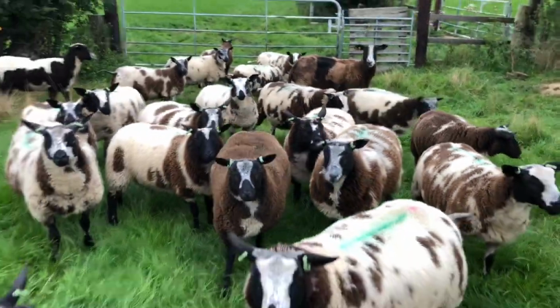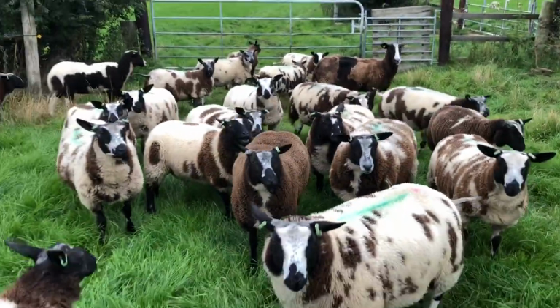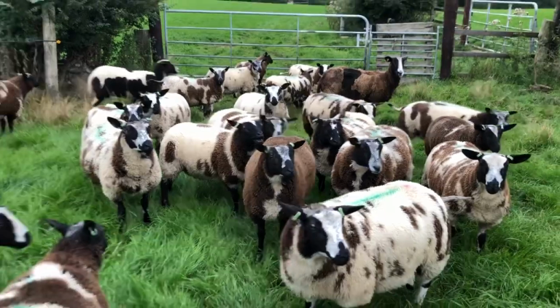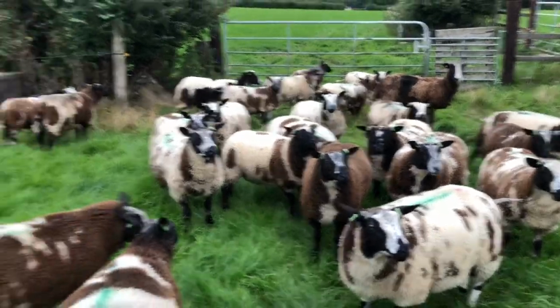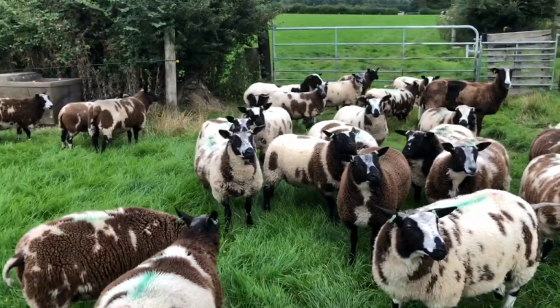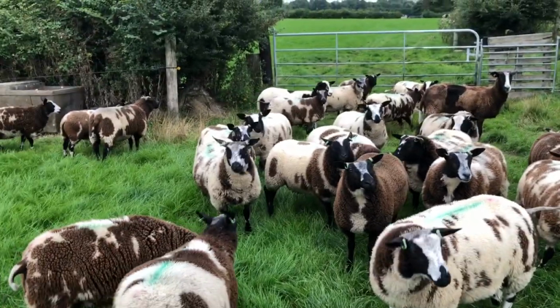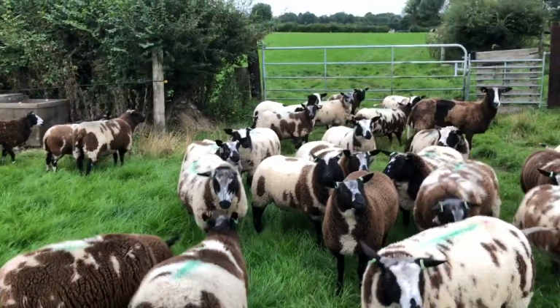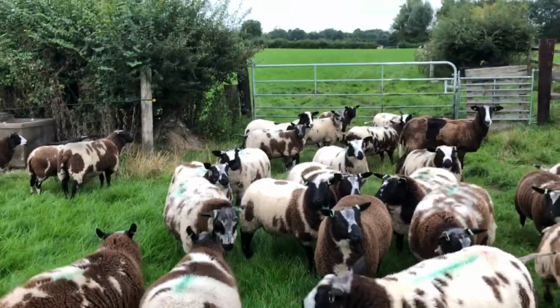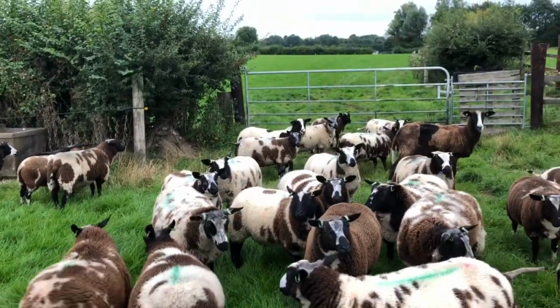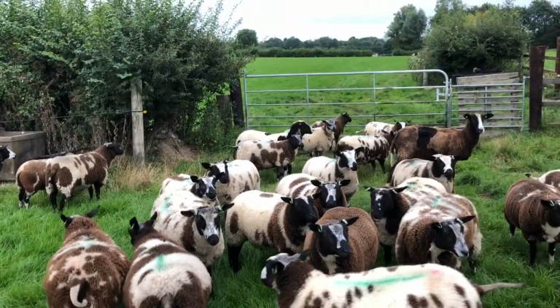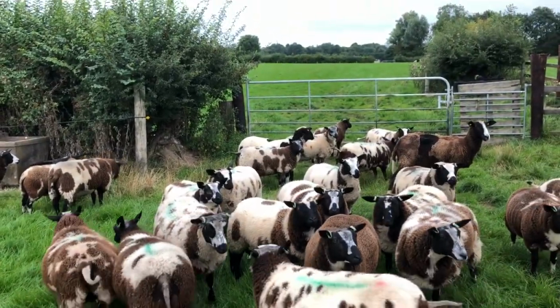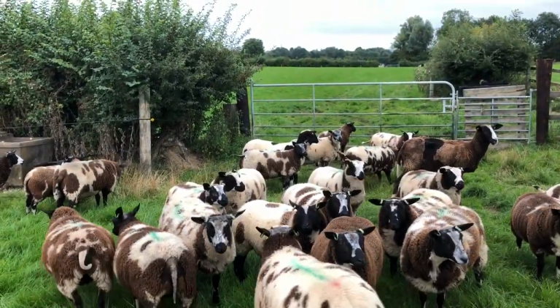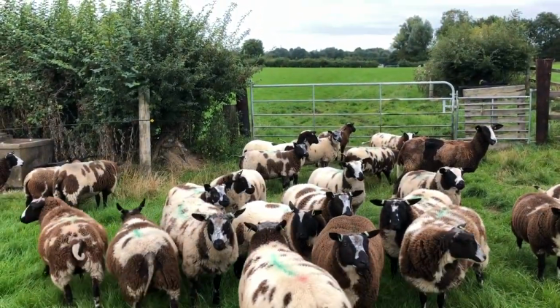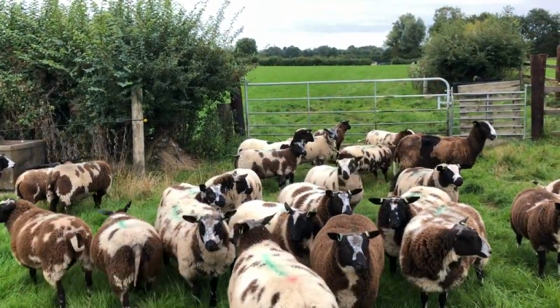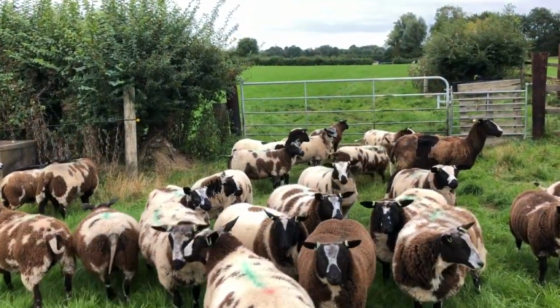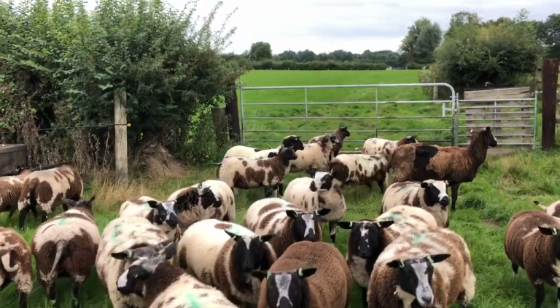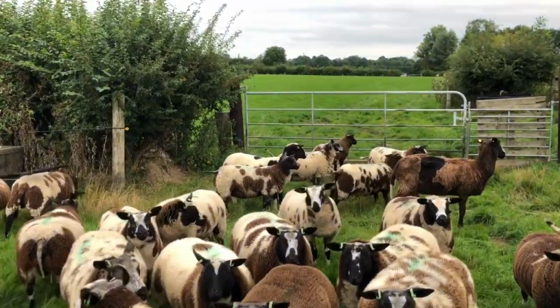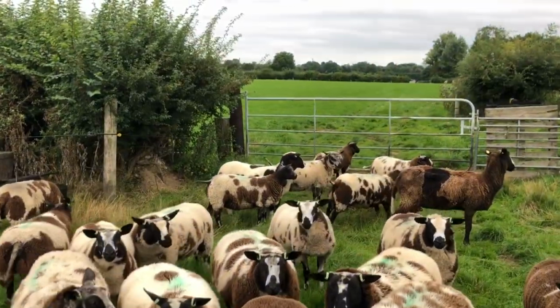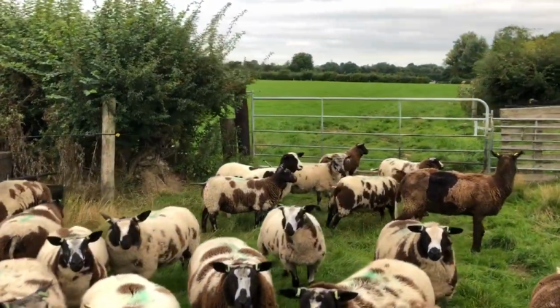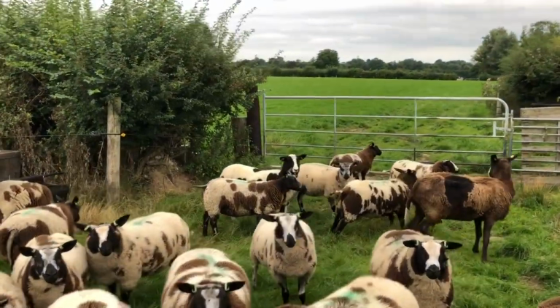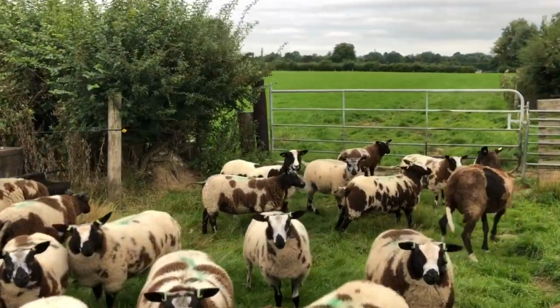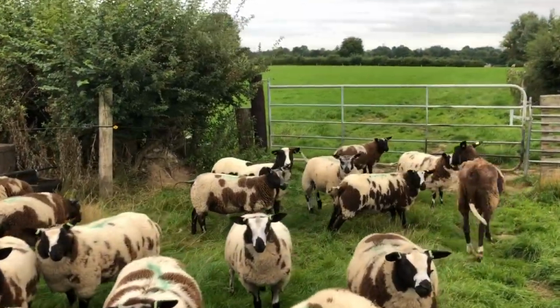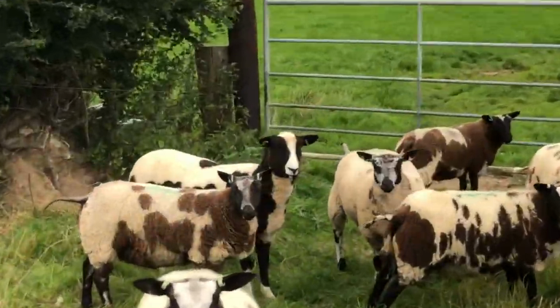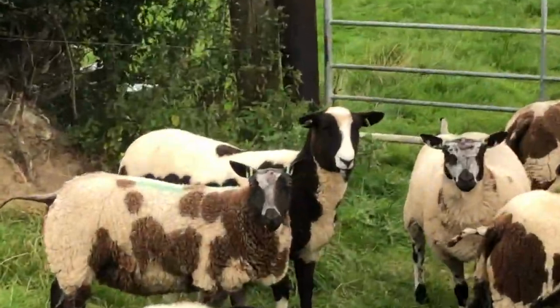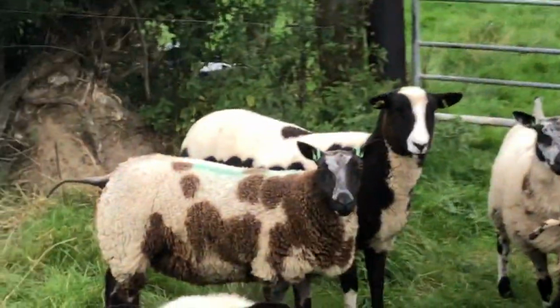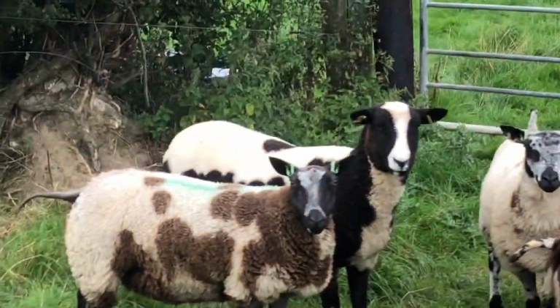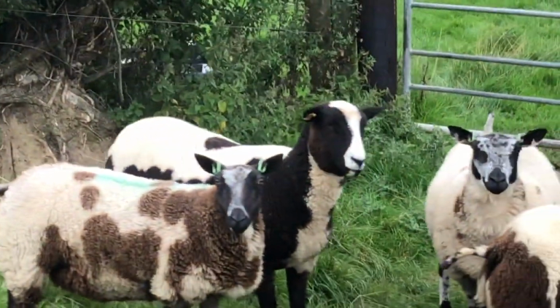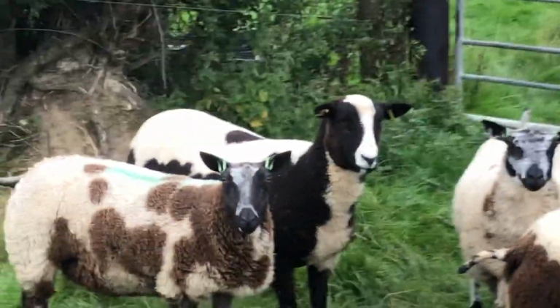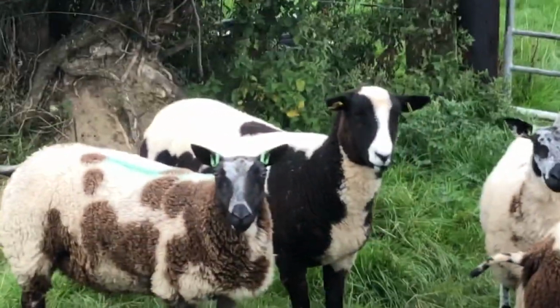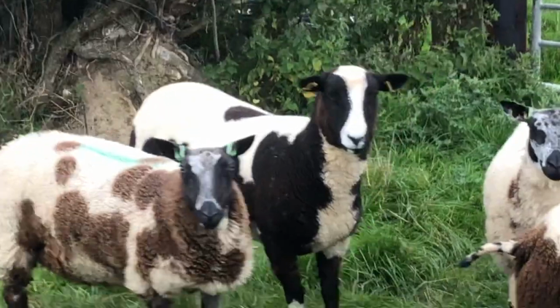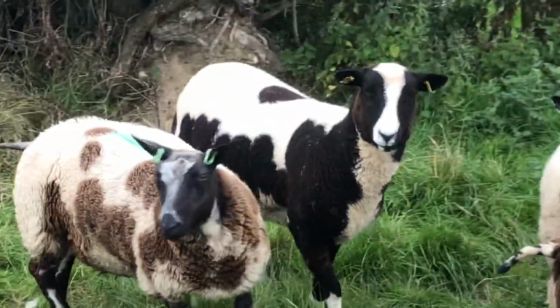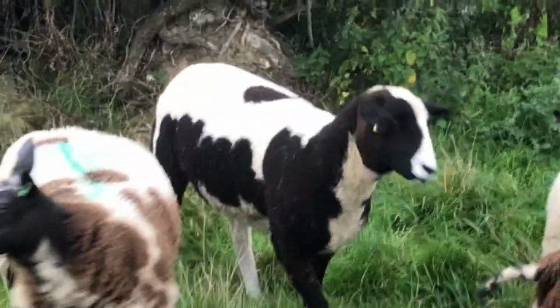She's a first-generation crossbred in the back. Crossbred with what? Zwartbles x Dutch Spotted. So you can see, that's the crossbred right there.